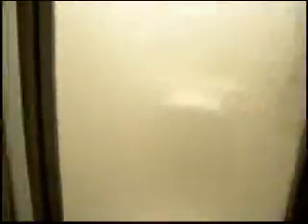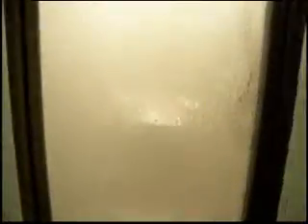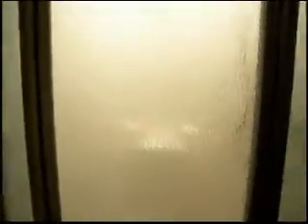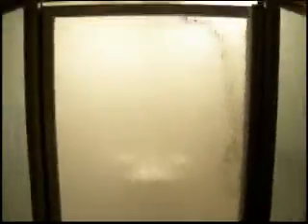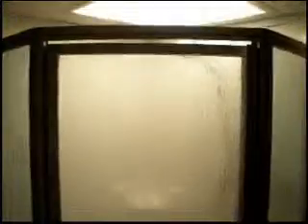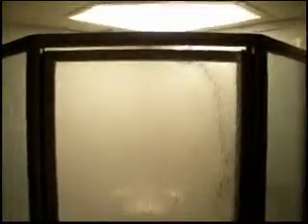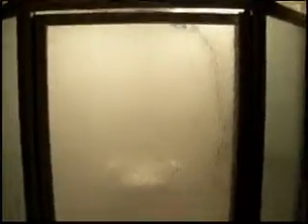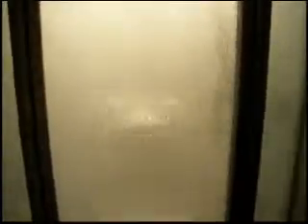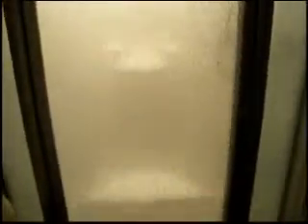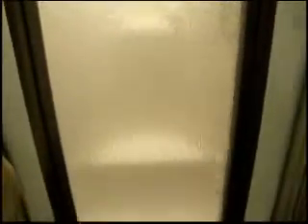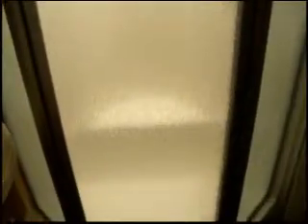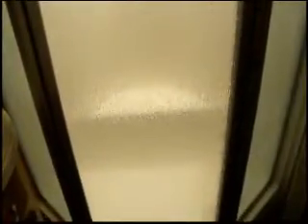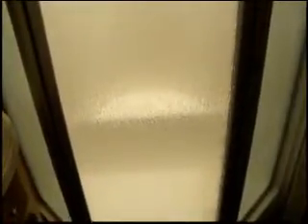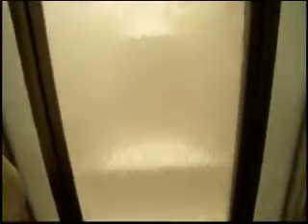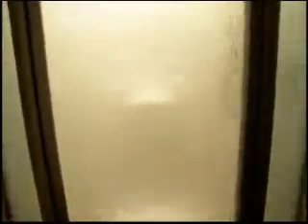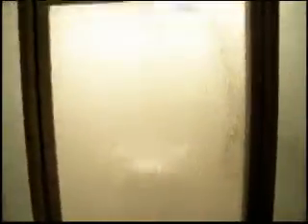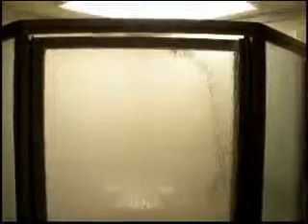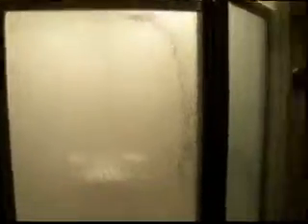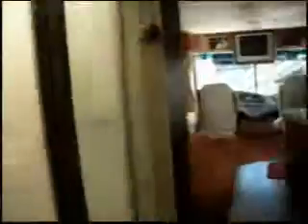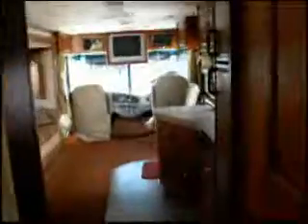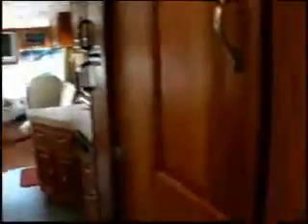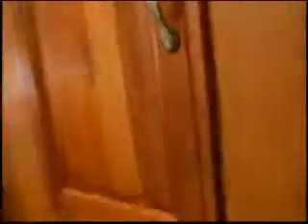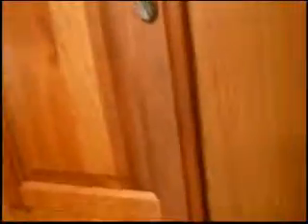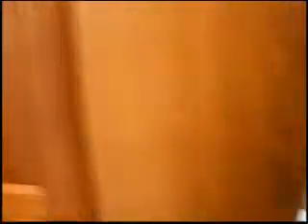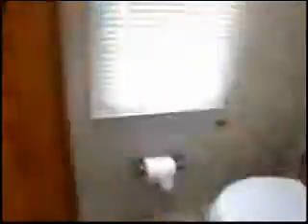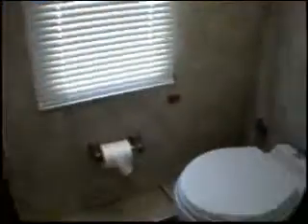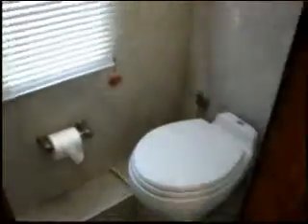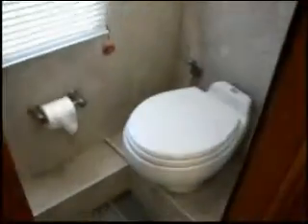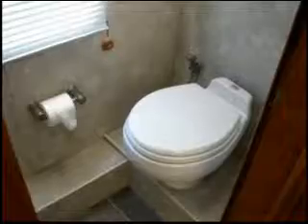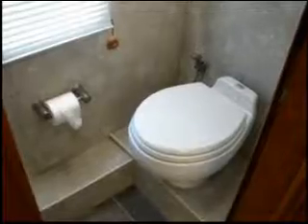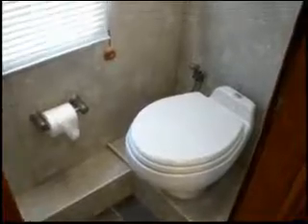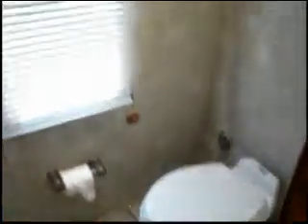The corner glass shower with a skylight. Here we have a private raised porcelain toilet.